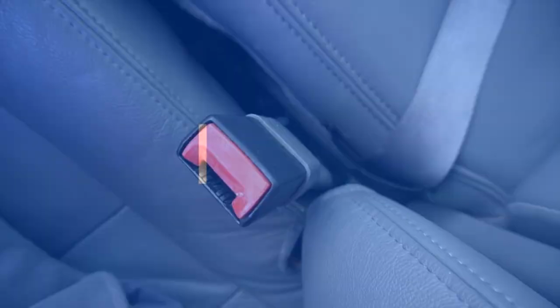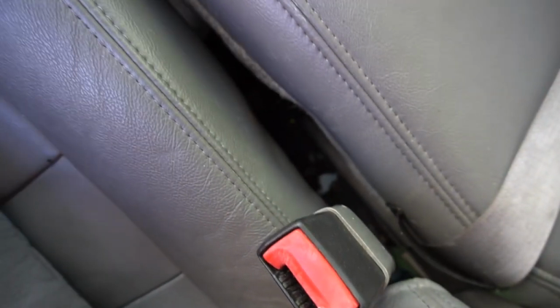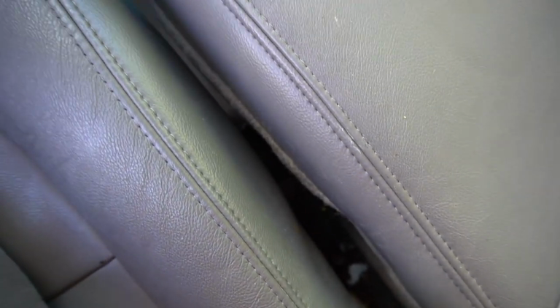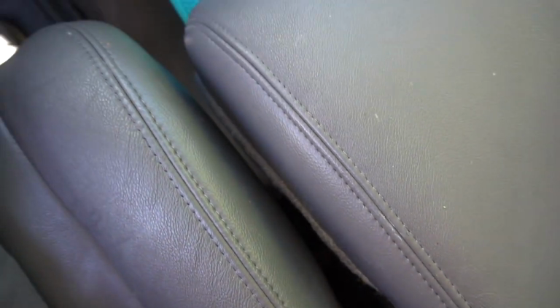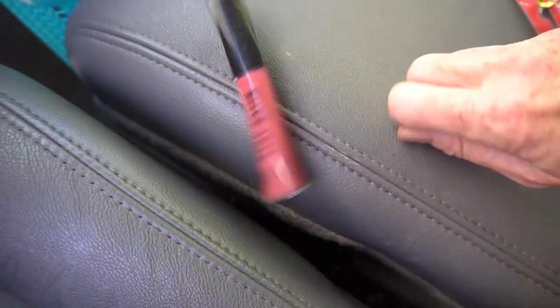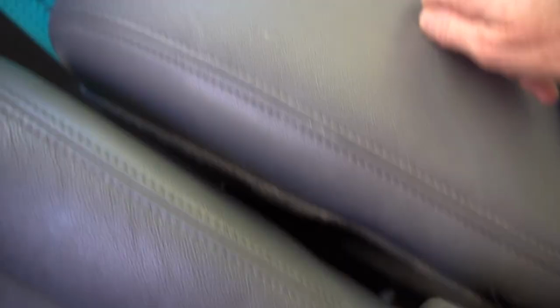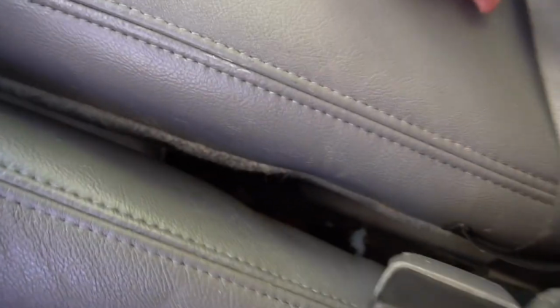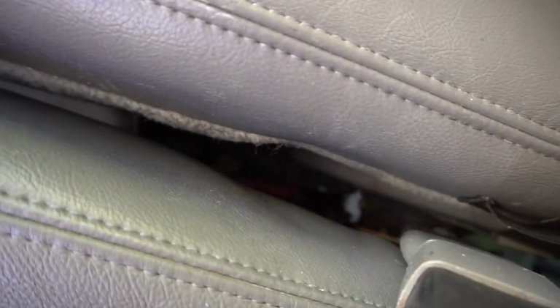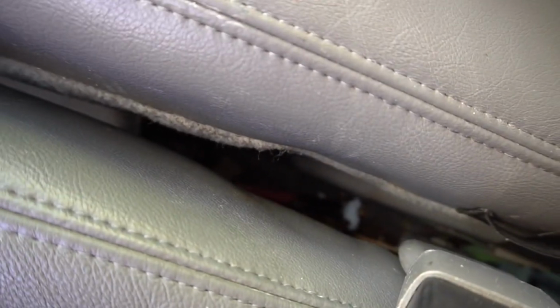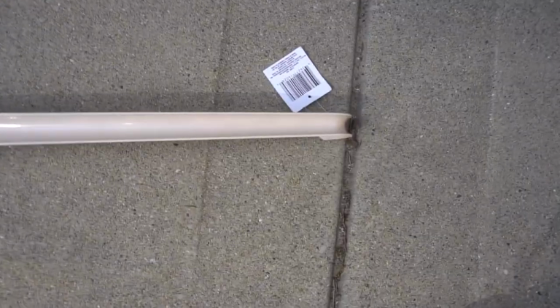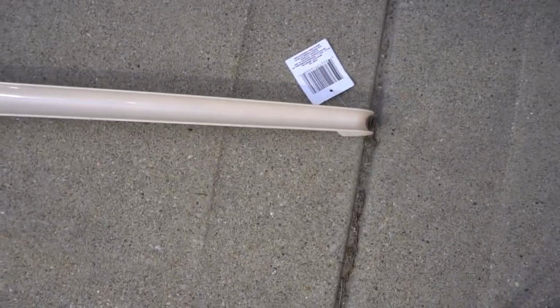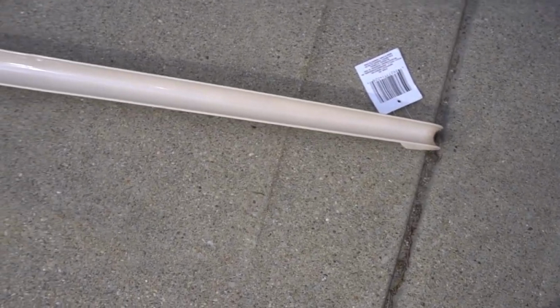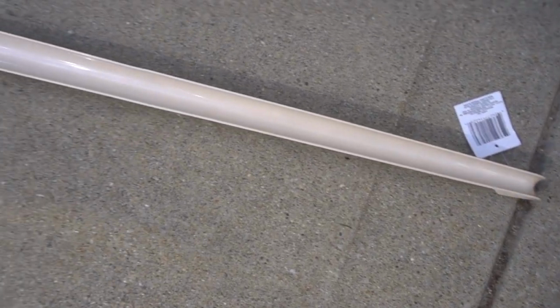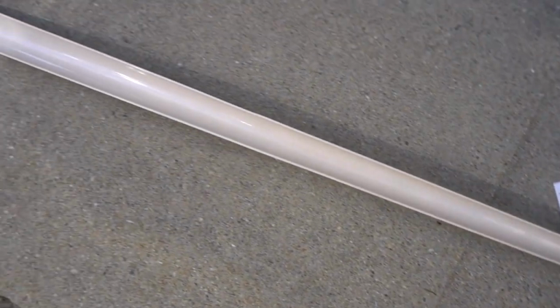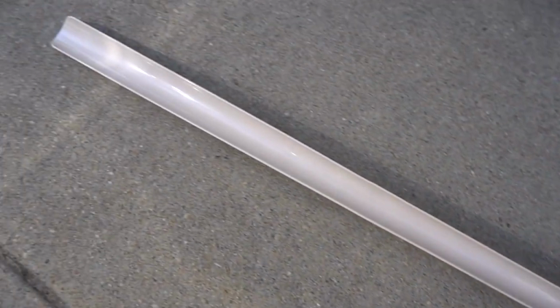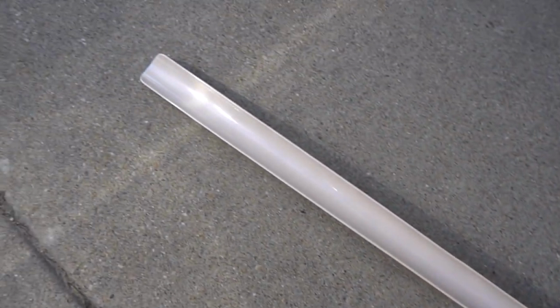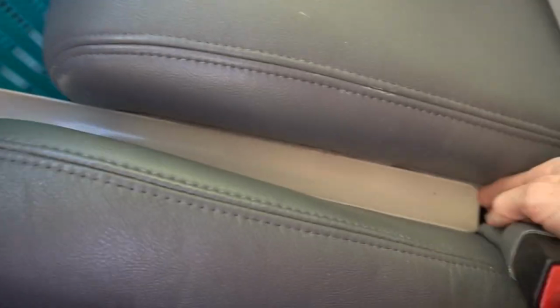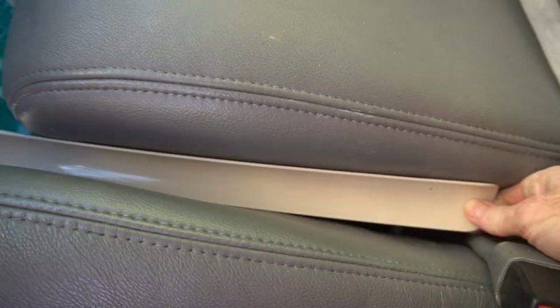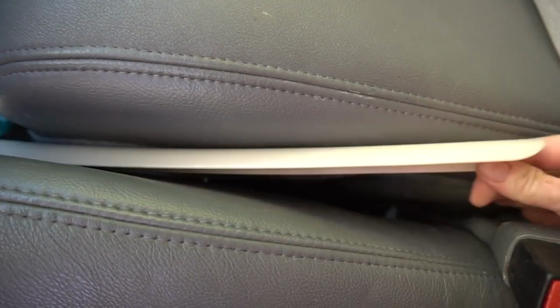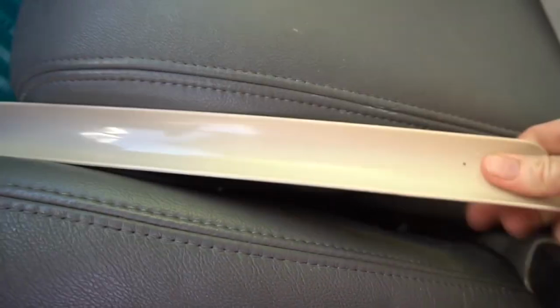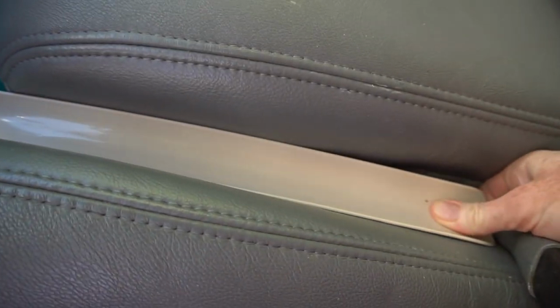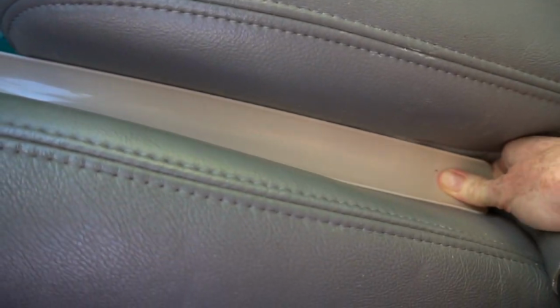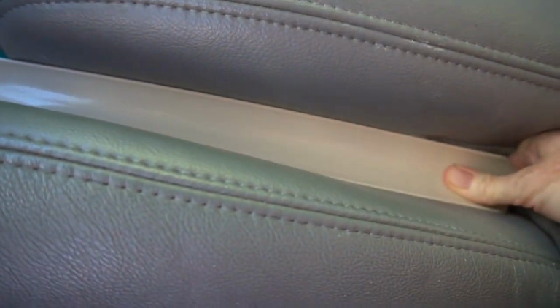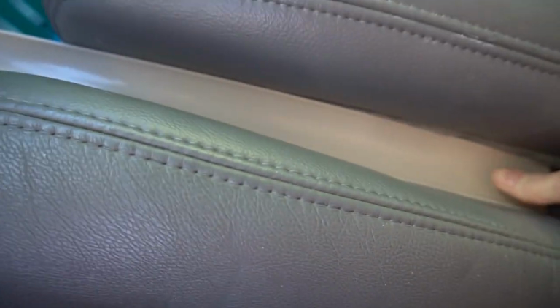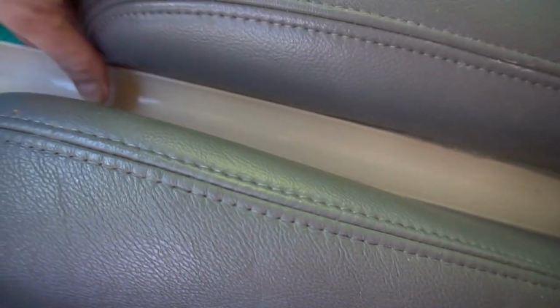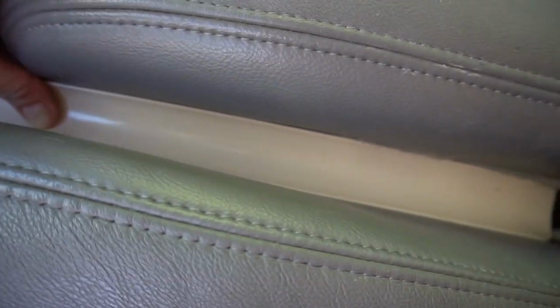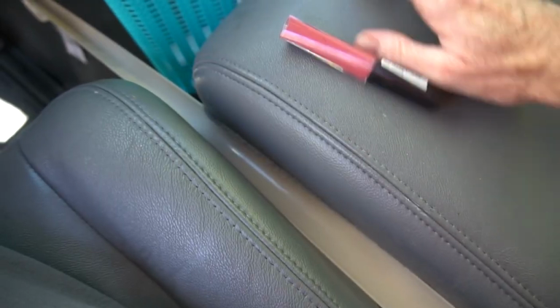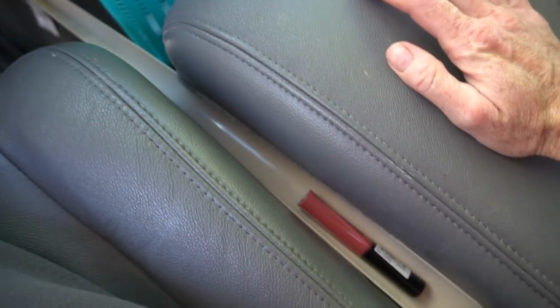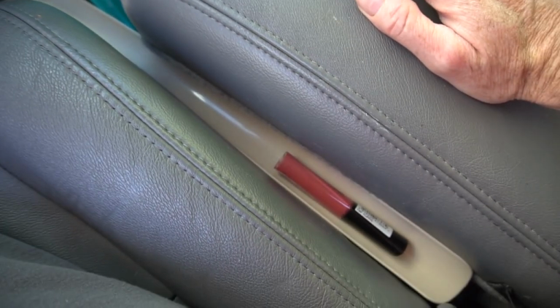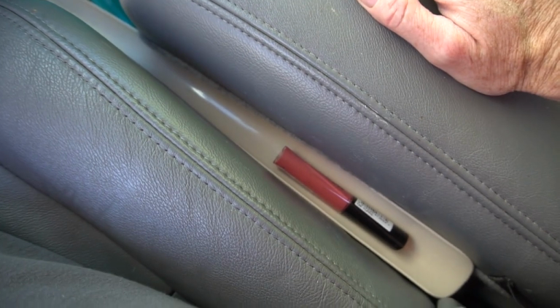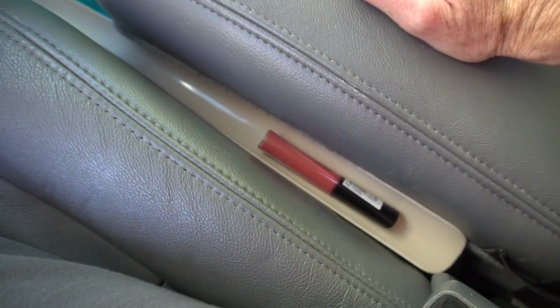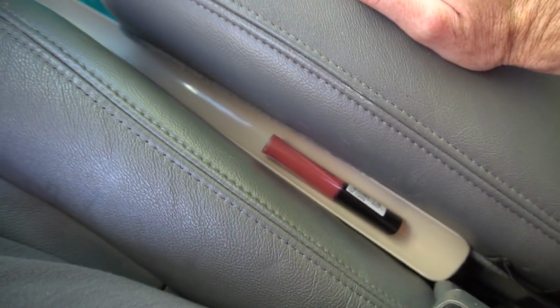Number three: crumbs and coins stuck in between two seats? Use a shoe horn and cut off the end. Slide it snugly in between the two seats. This catches crumbs and coins, makeup and pencils, and anything else that falls between the cracks.